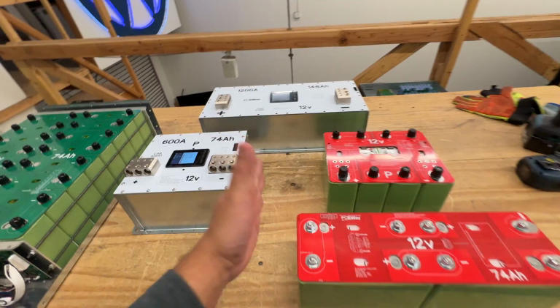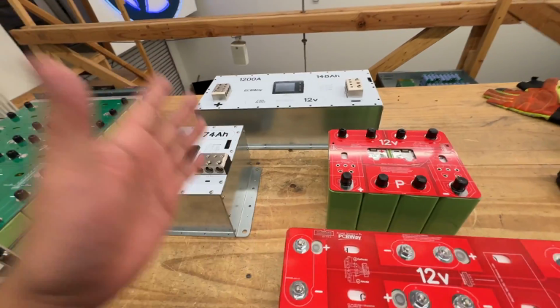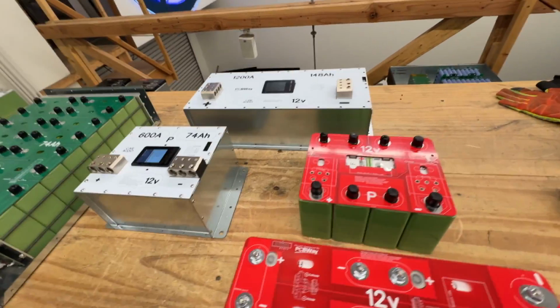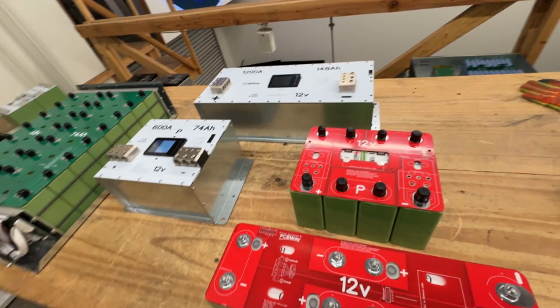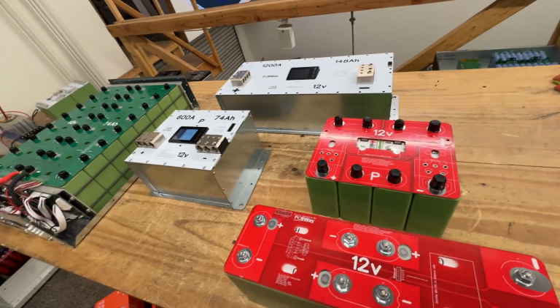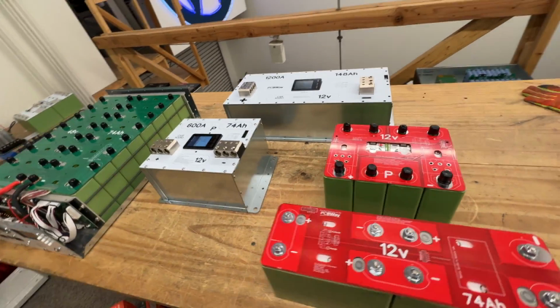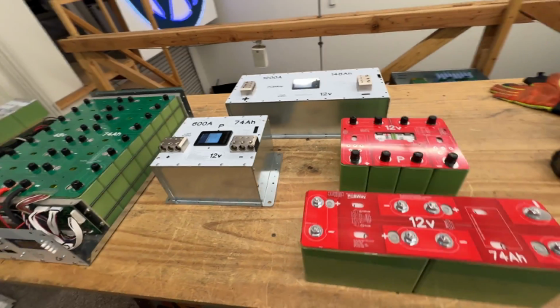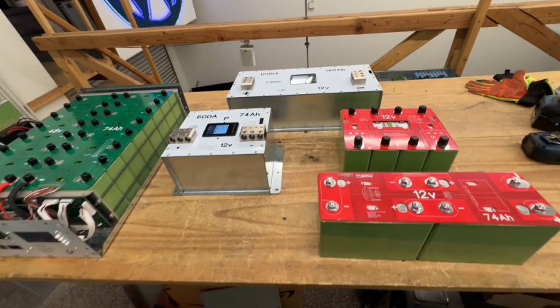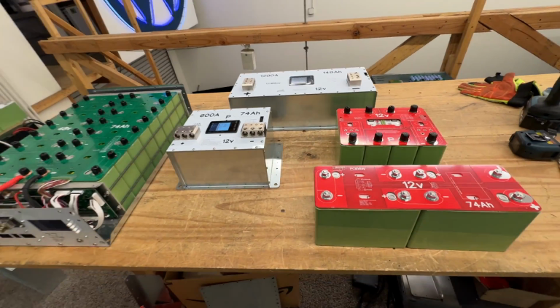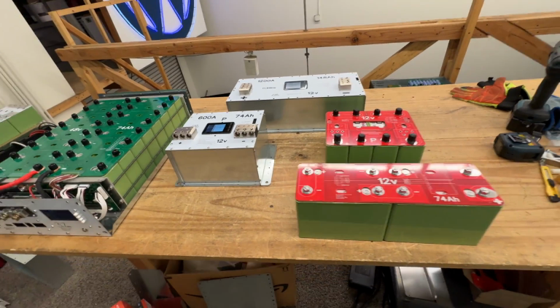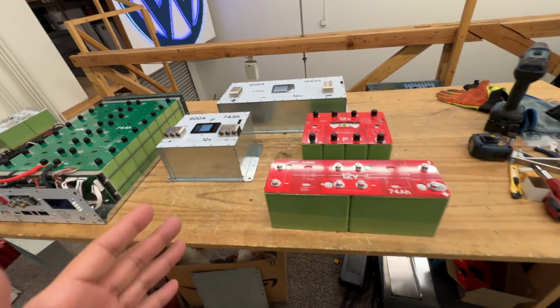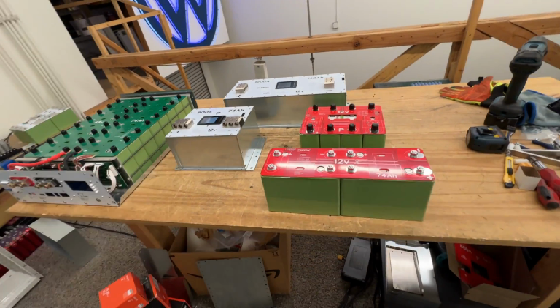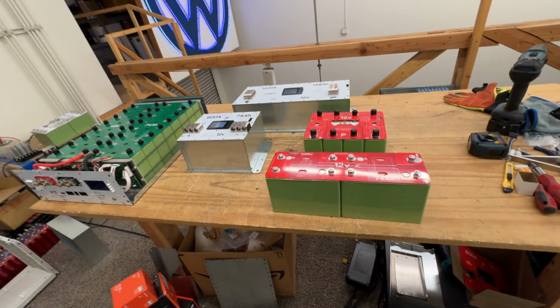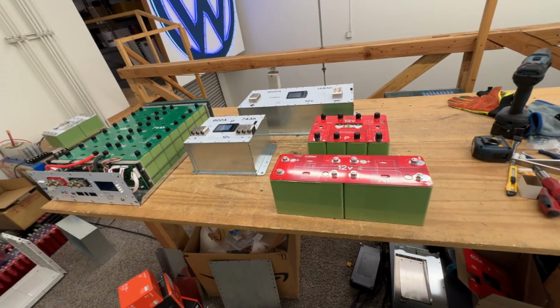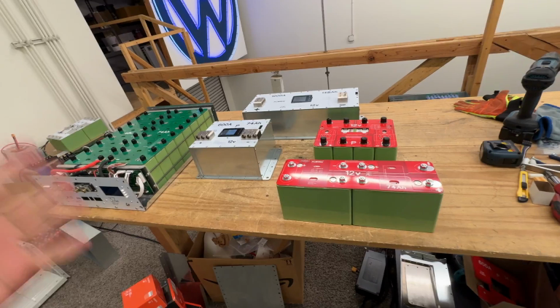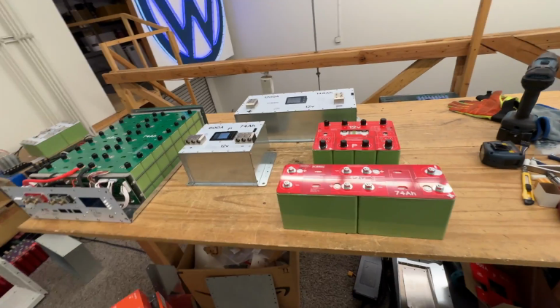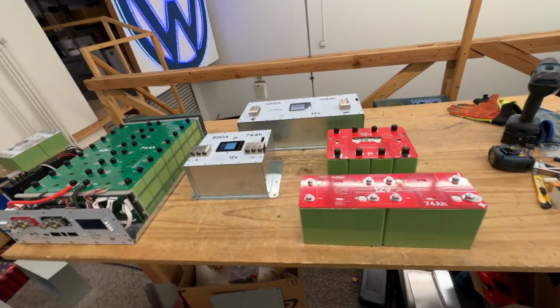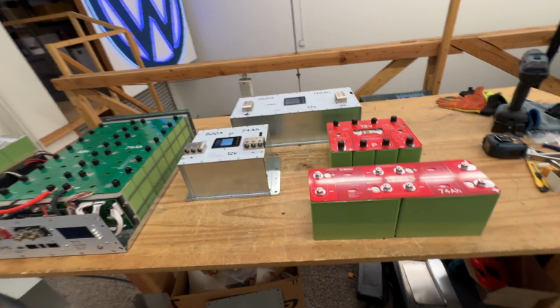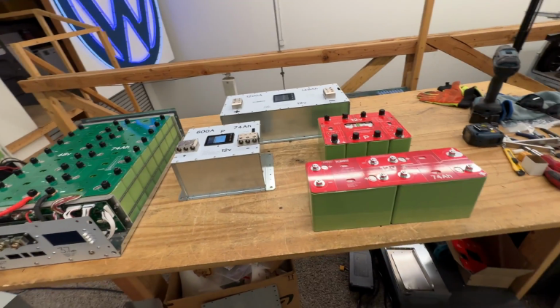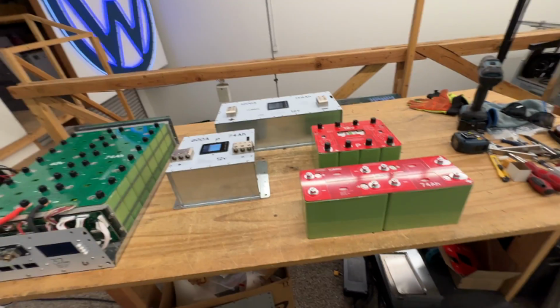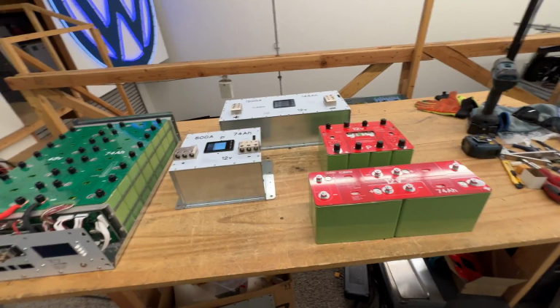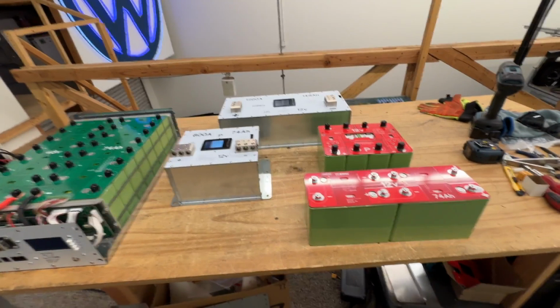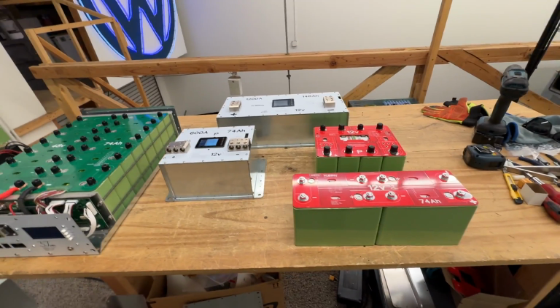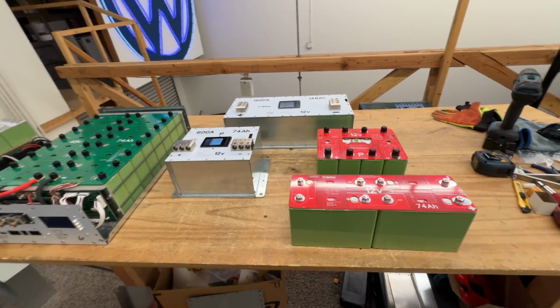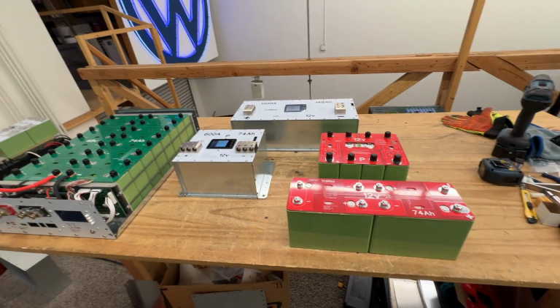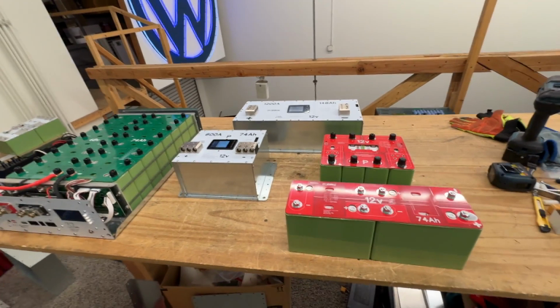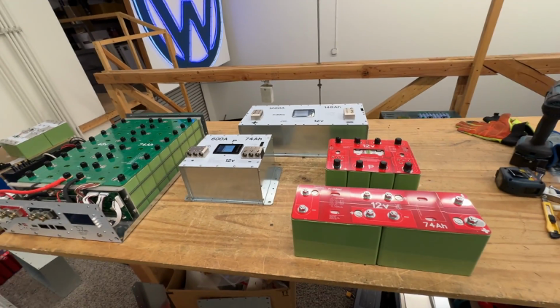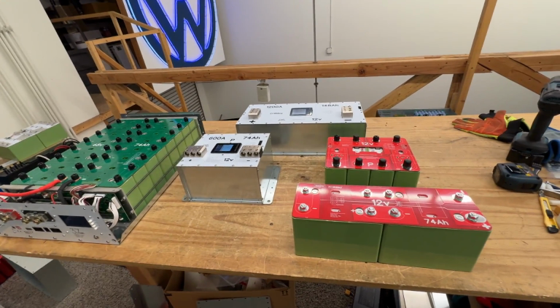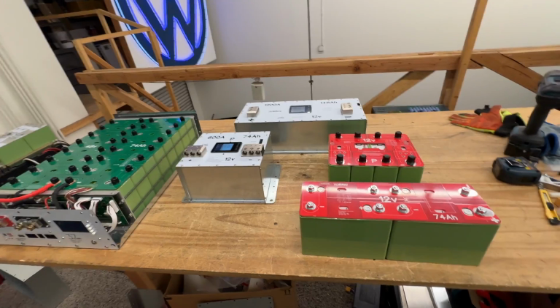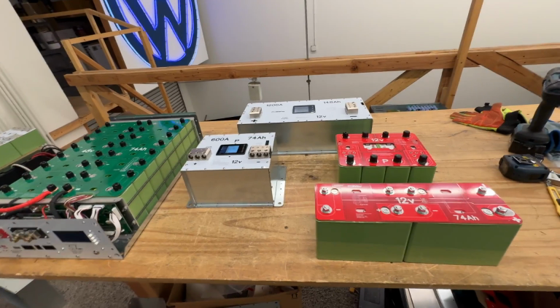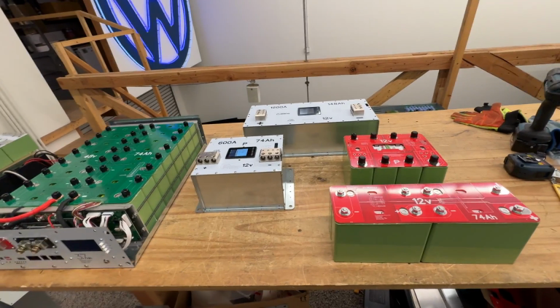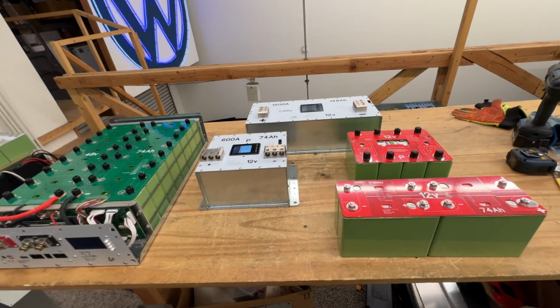But of course, as more and more people buy products from us, they start asking: we love your ideas, we love your things, we just don't want to build the batteries. We just don't want to DIY.